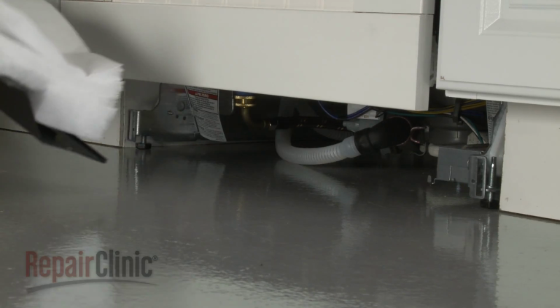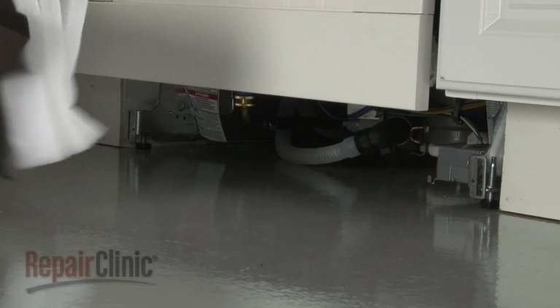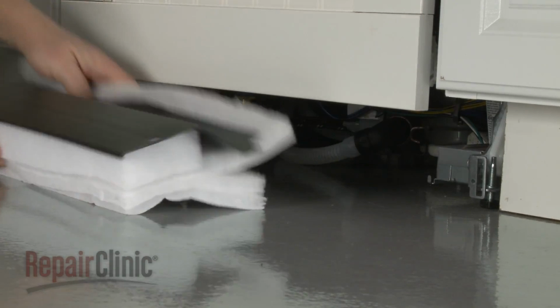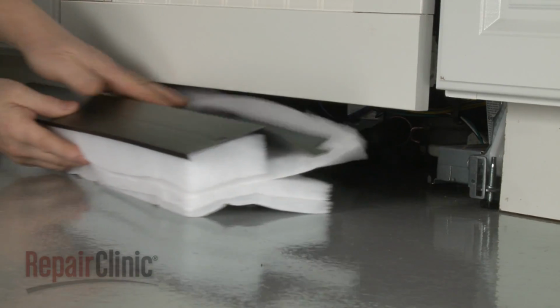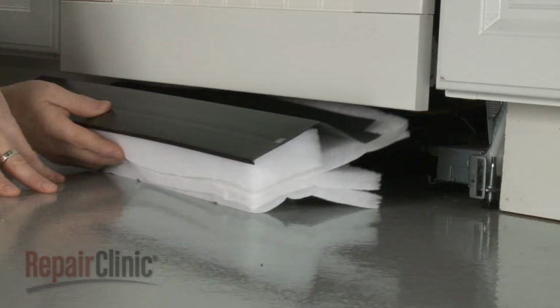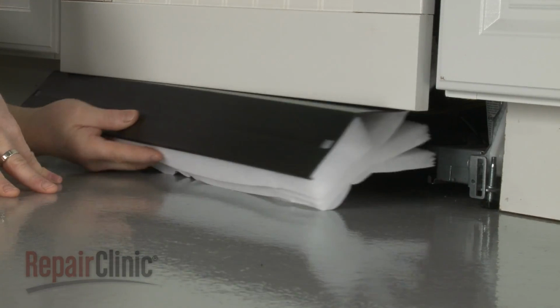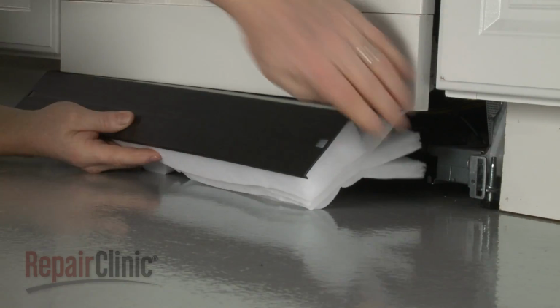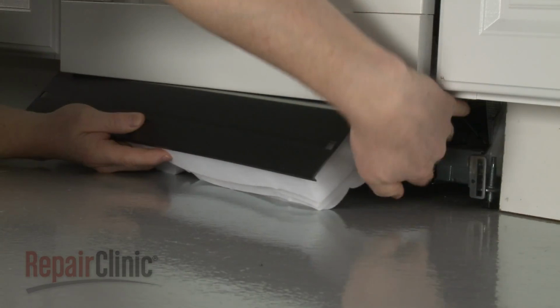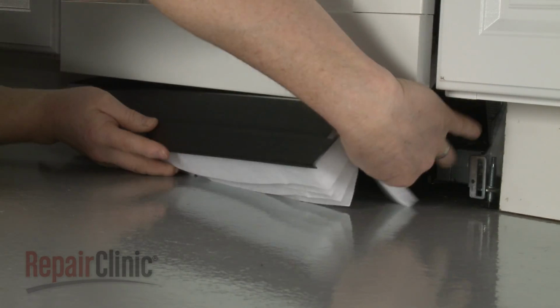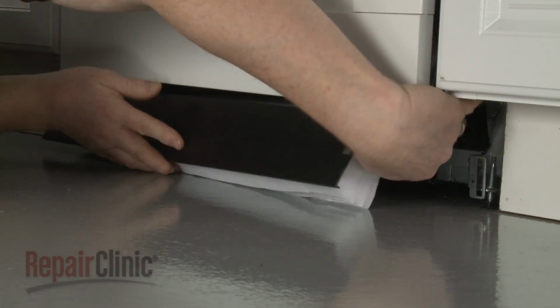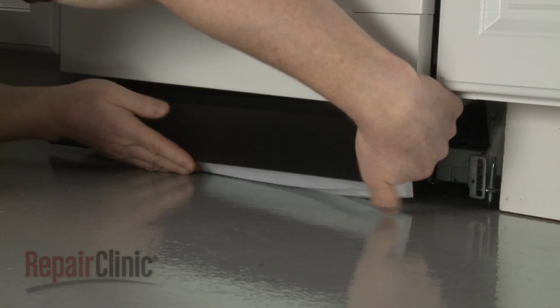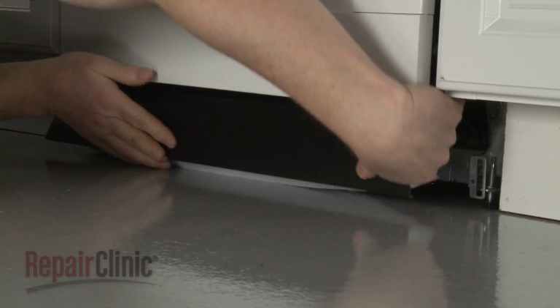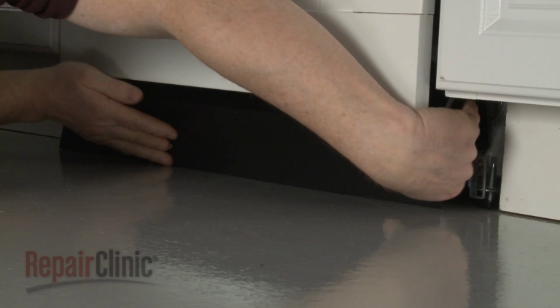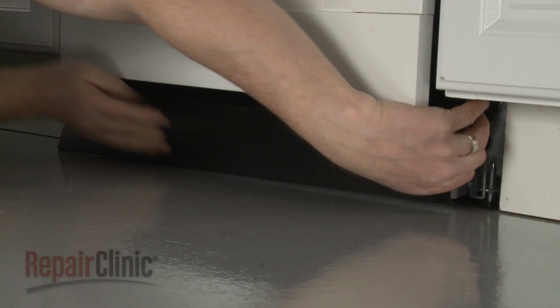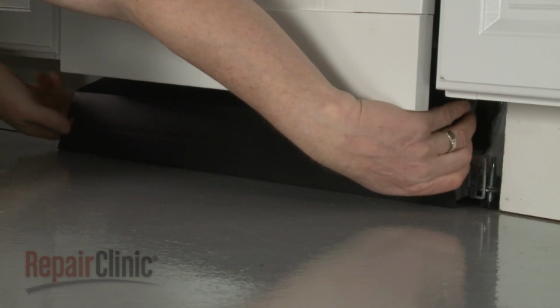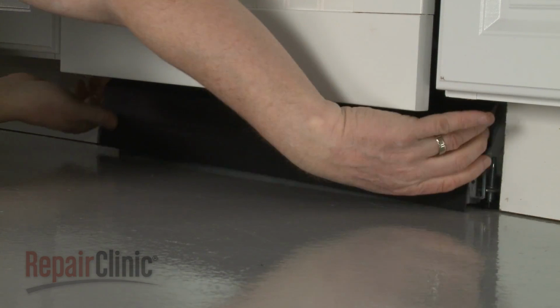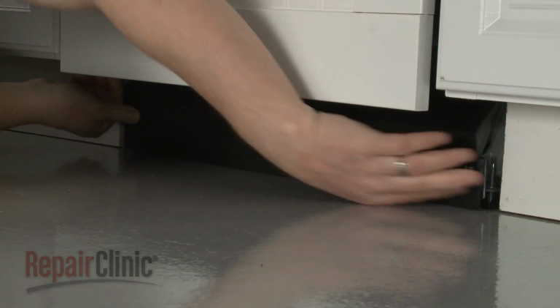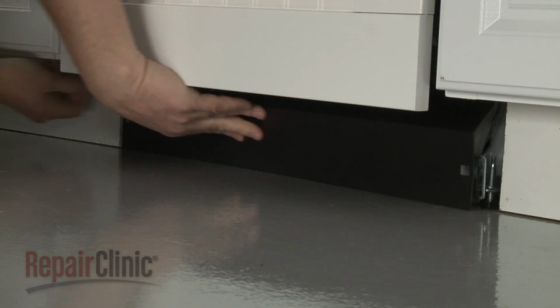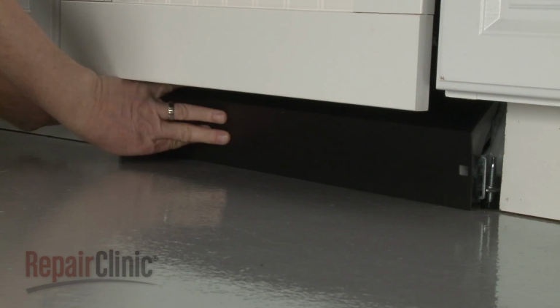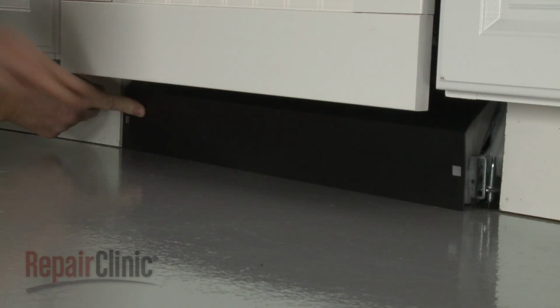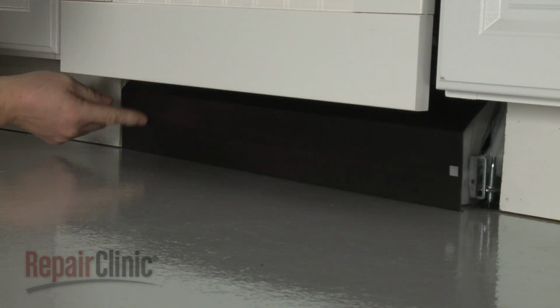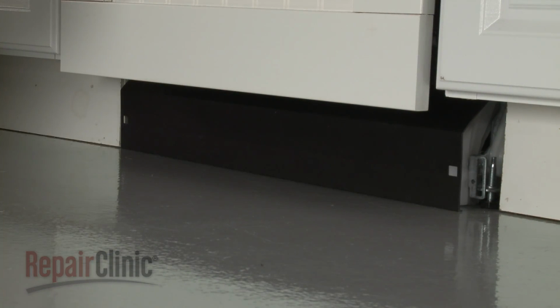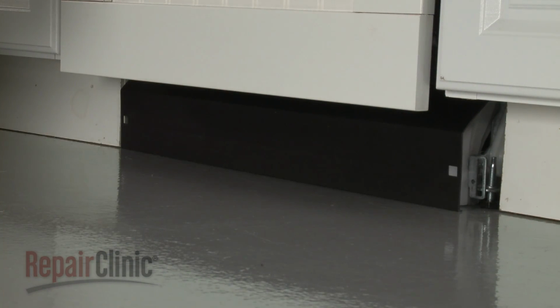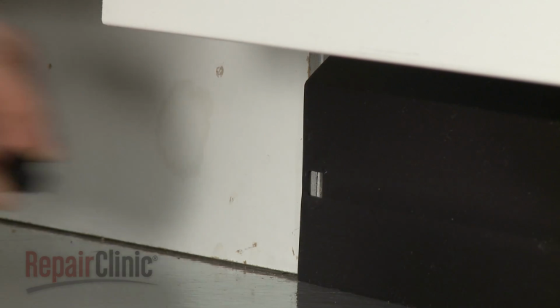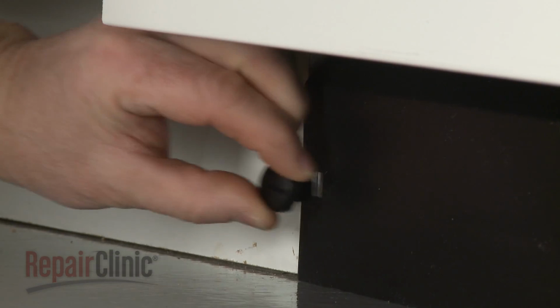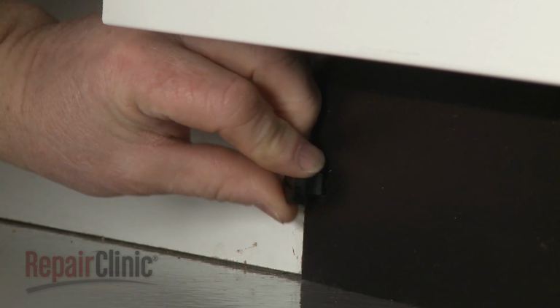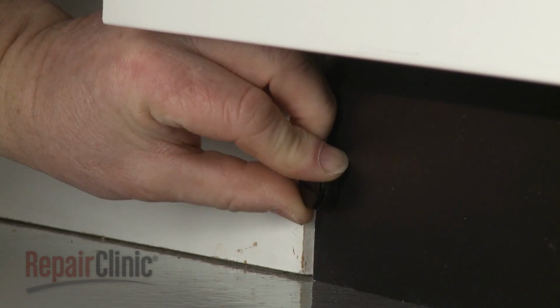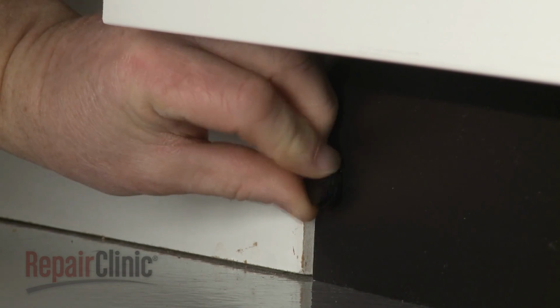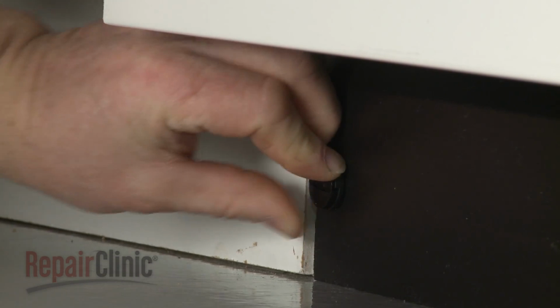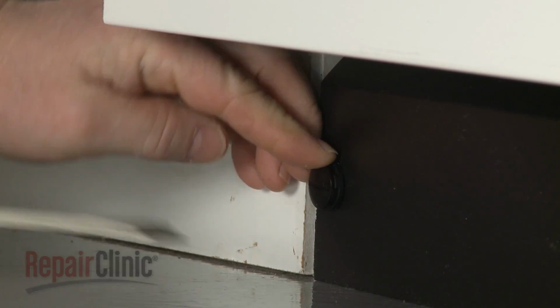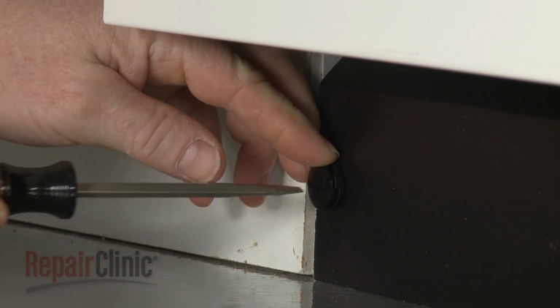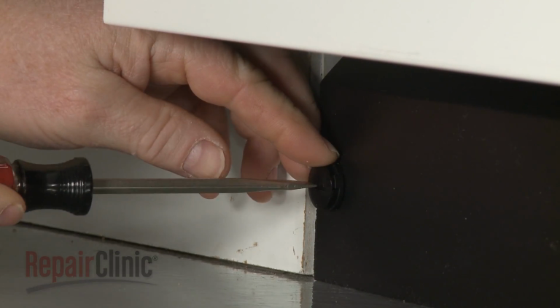Reconnect the water supply line elbow fitting to the inlet valve. Reposition the access panel, making sure the attached insulation does not interfere with the float assembly and that the lower edge of the panel touches the floor. Secure the panel by rotating the fasteners clockwise a quarter turn.